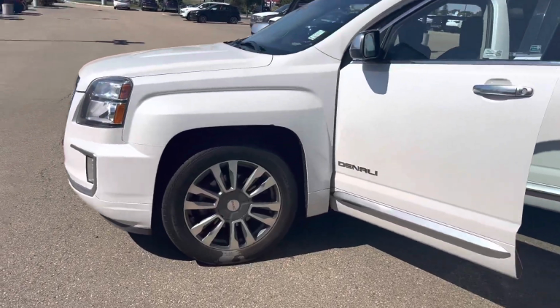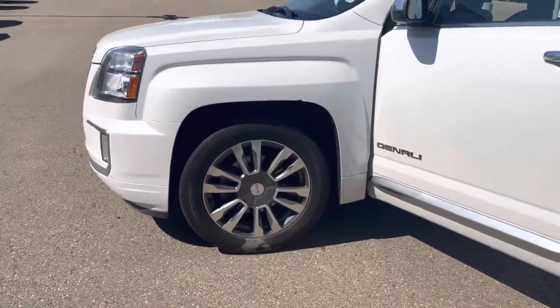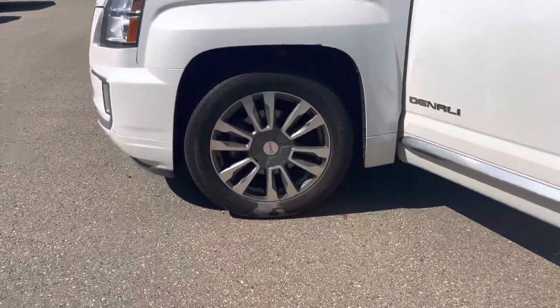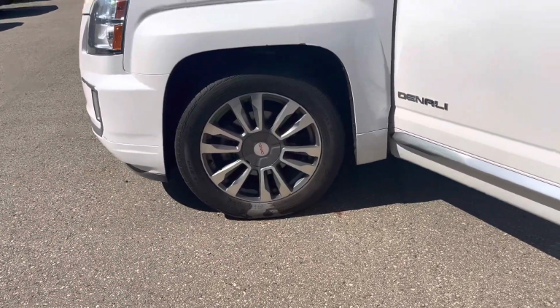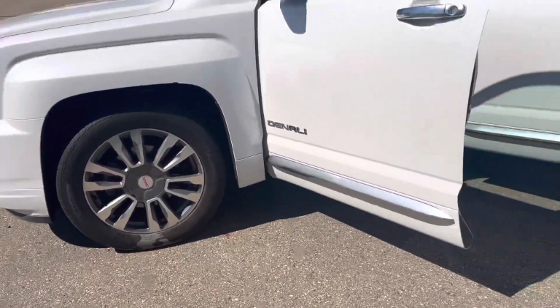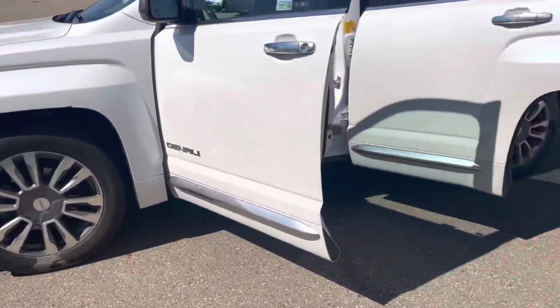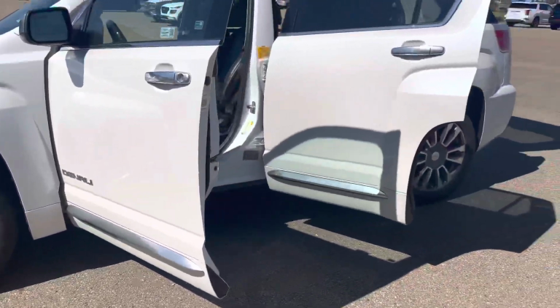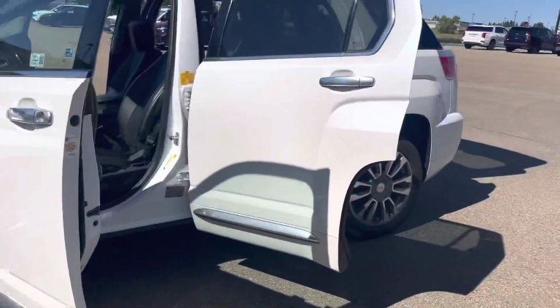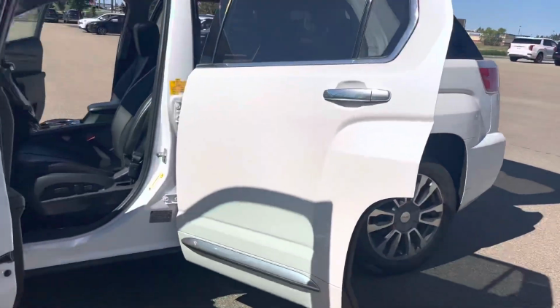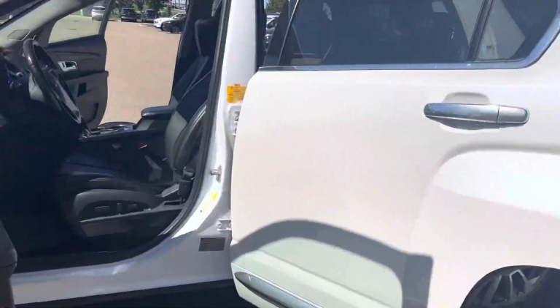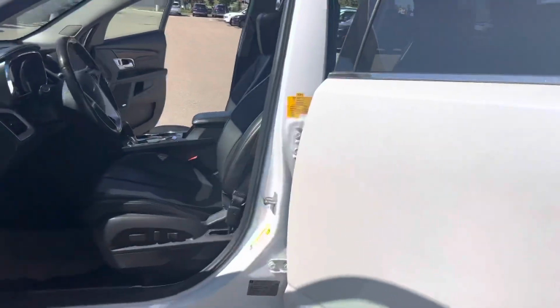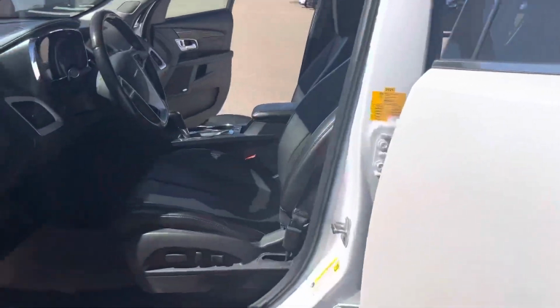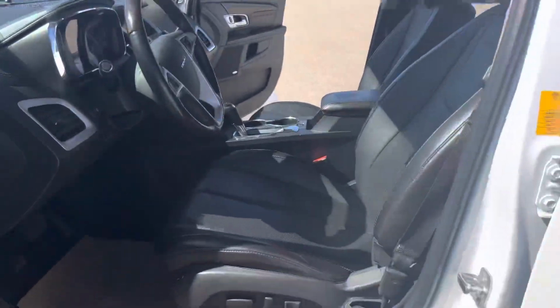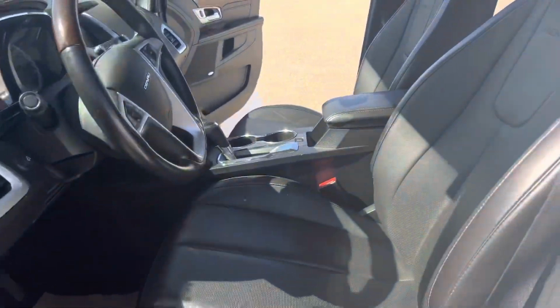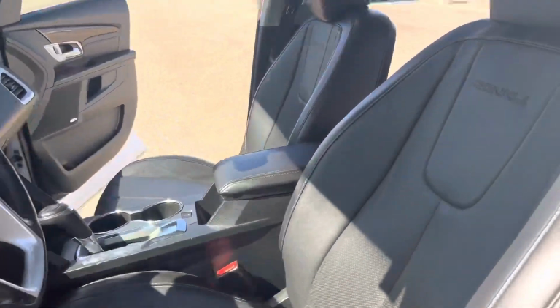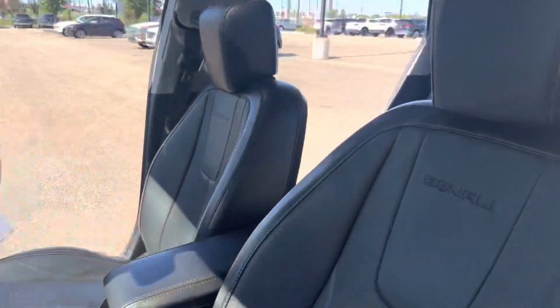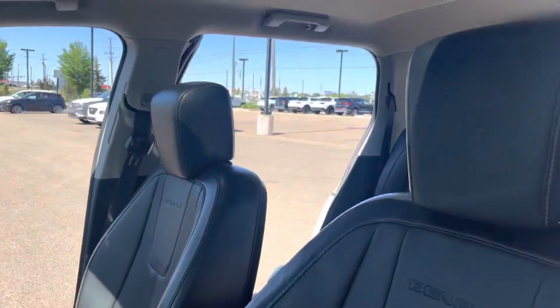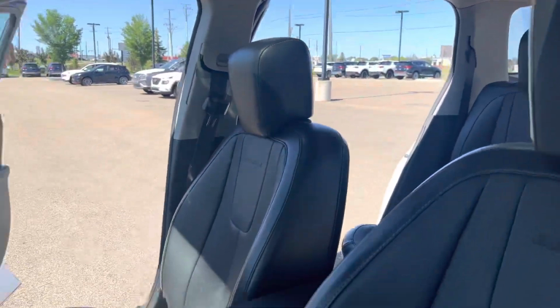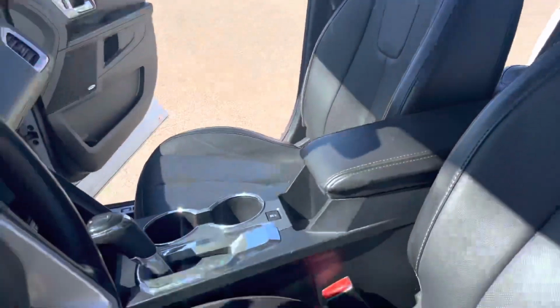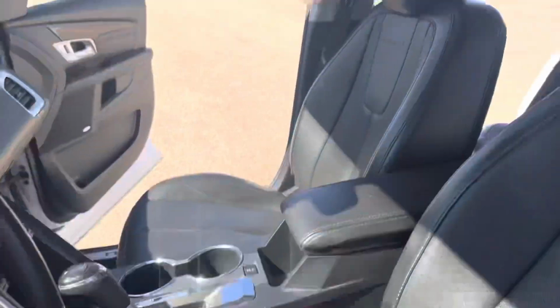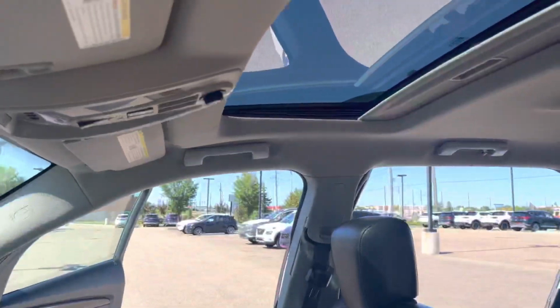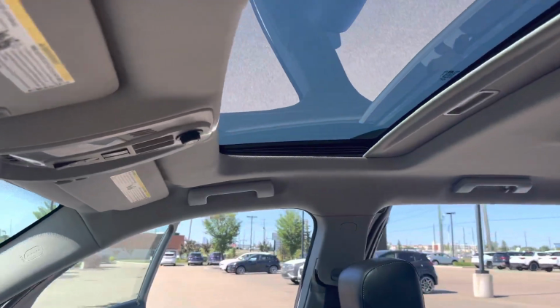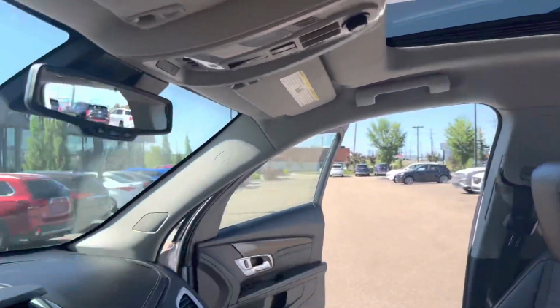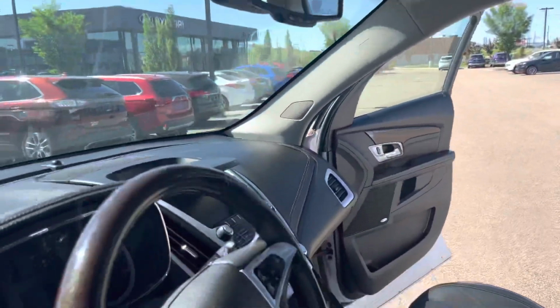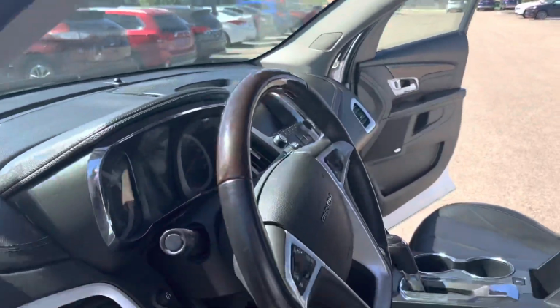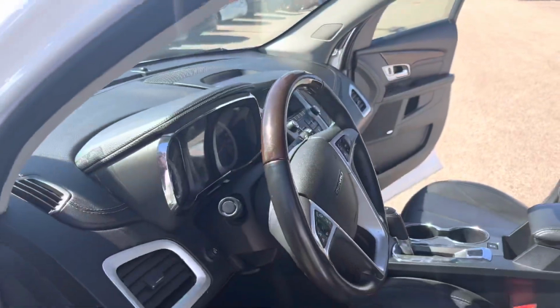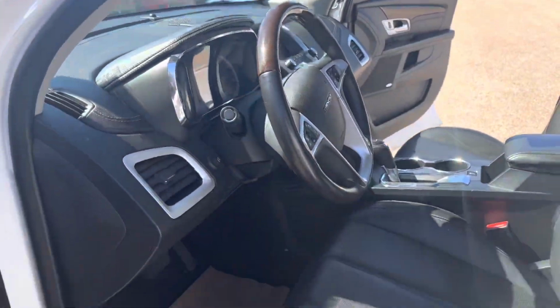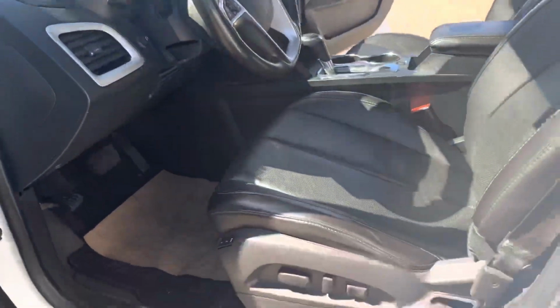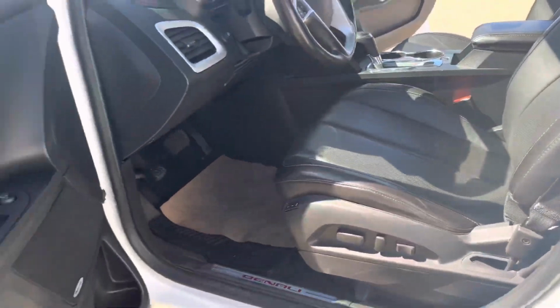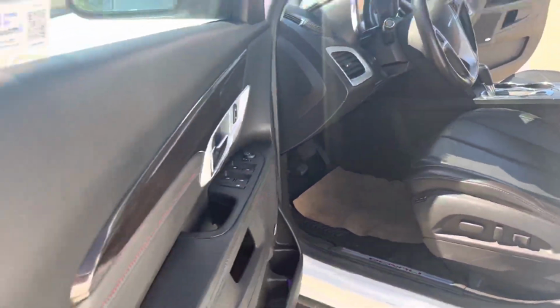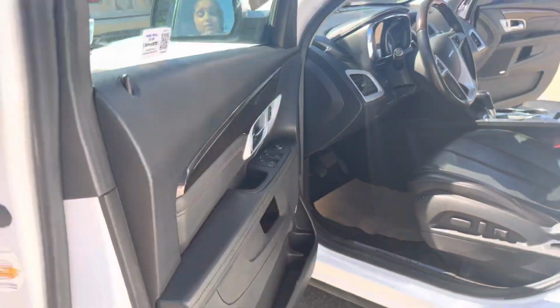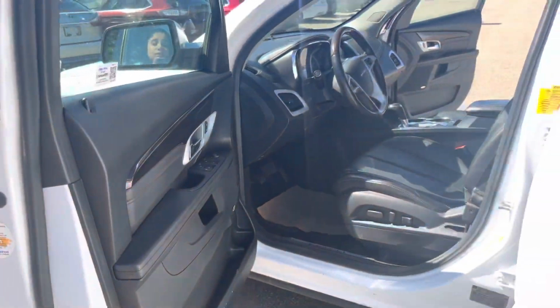You have beautiful alloy rims. Take a look inside — you get the leather and the sunroof, and a few key features: backup camera, powered seats, and a remote starter as well.